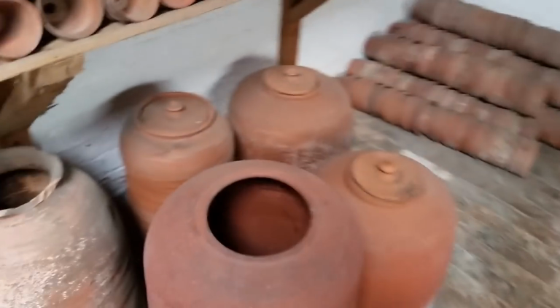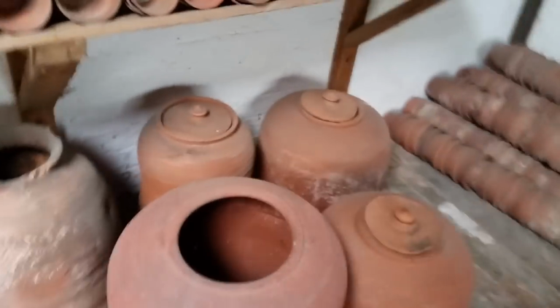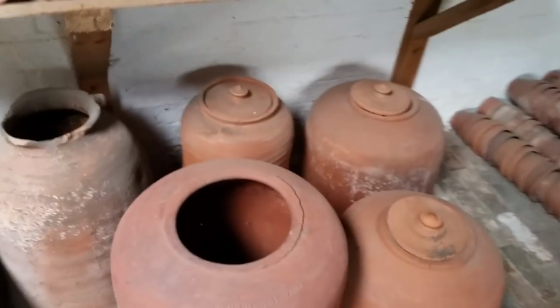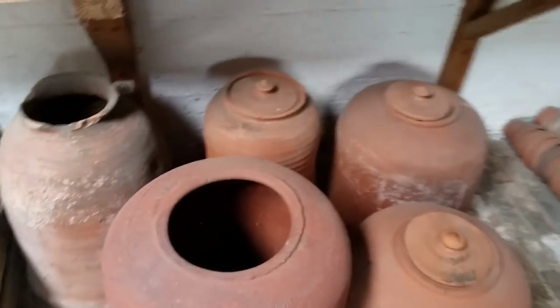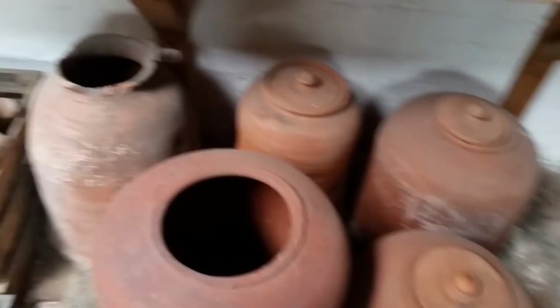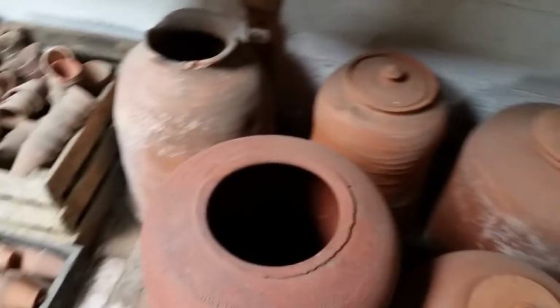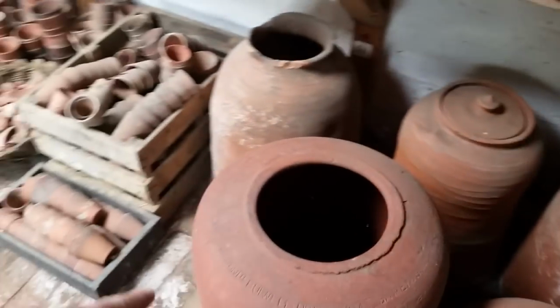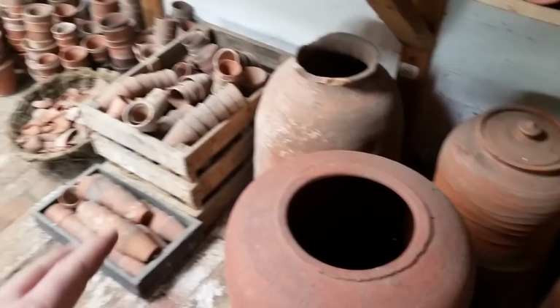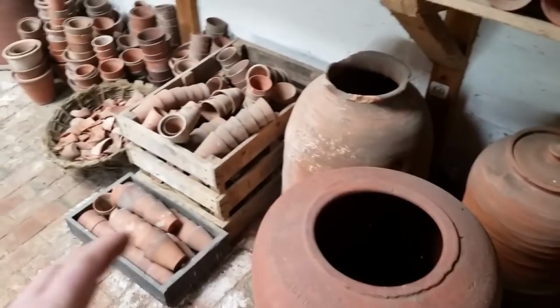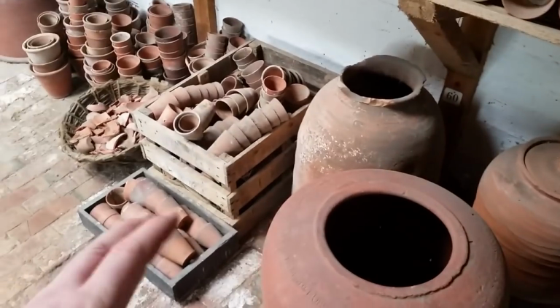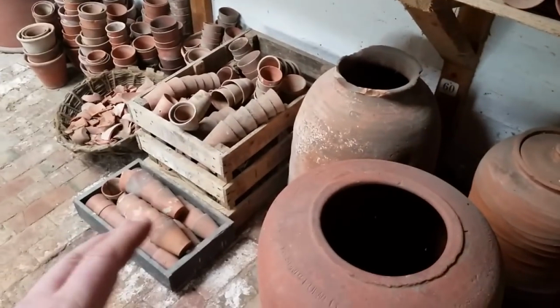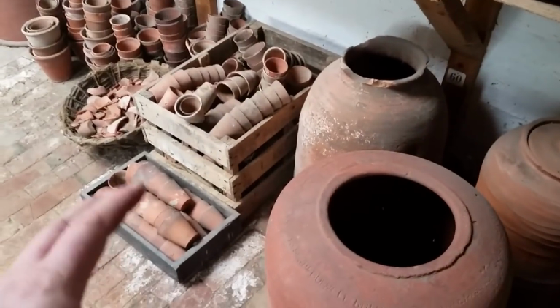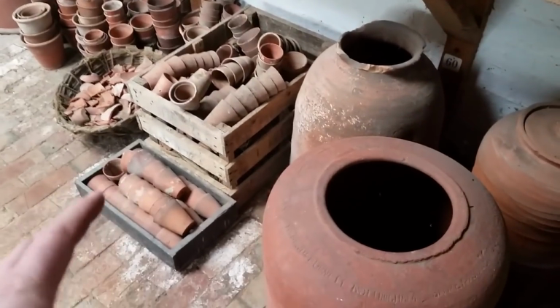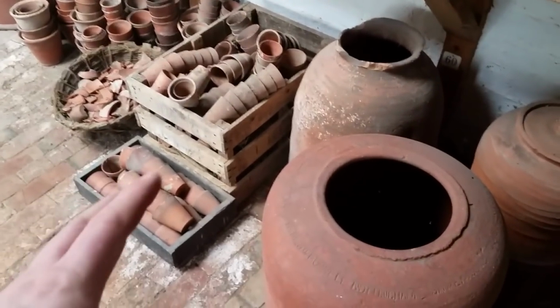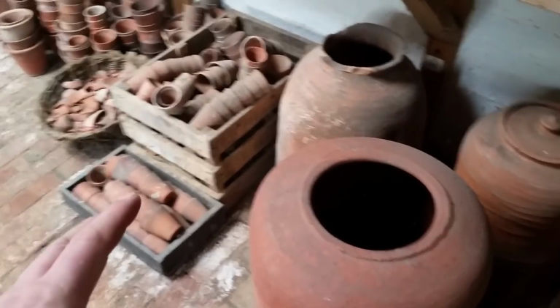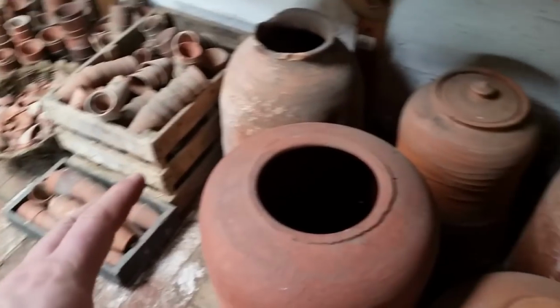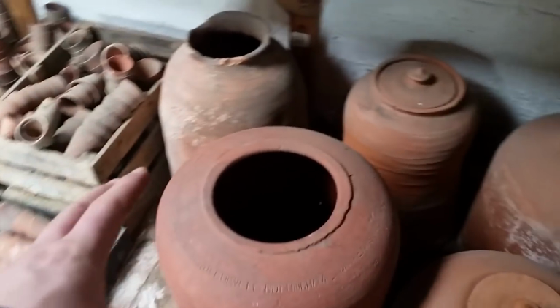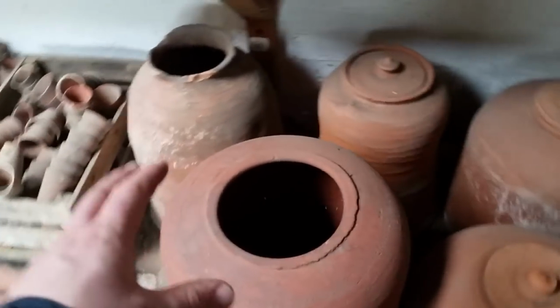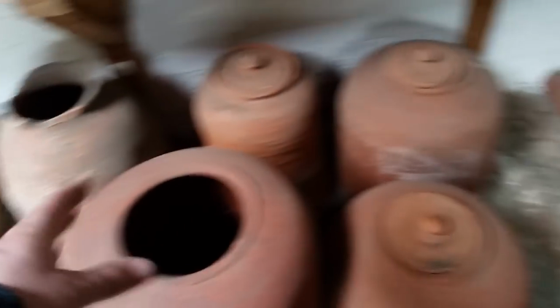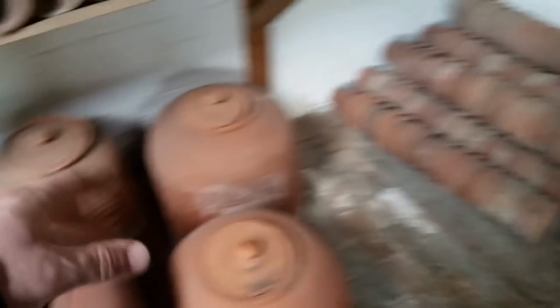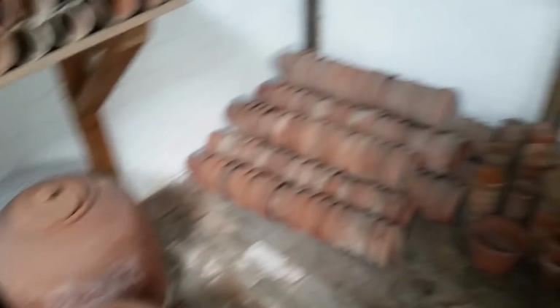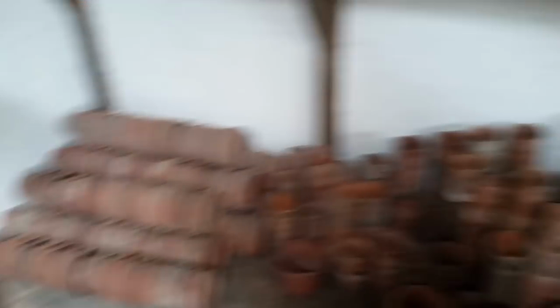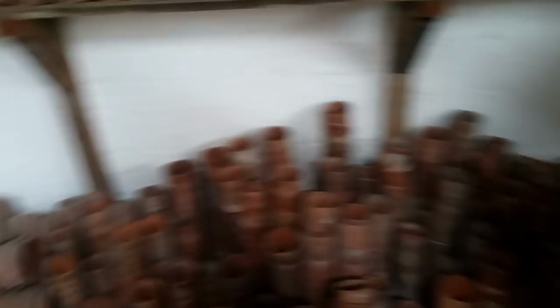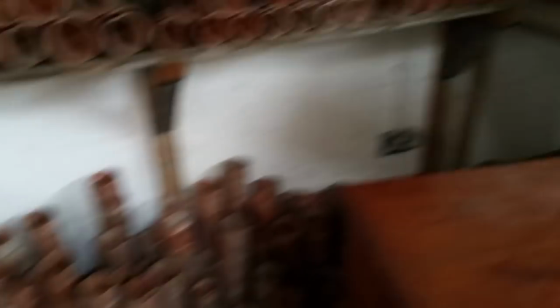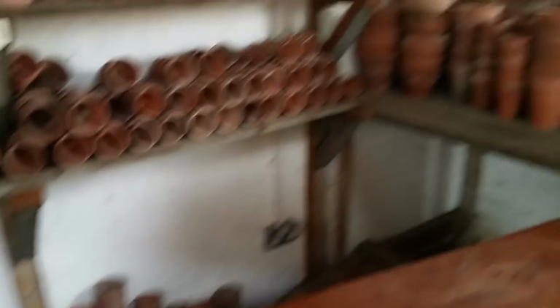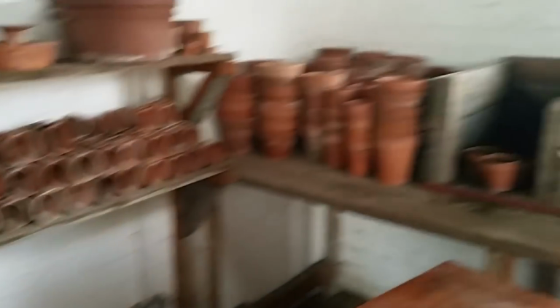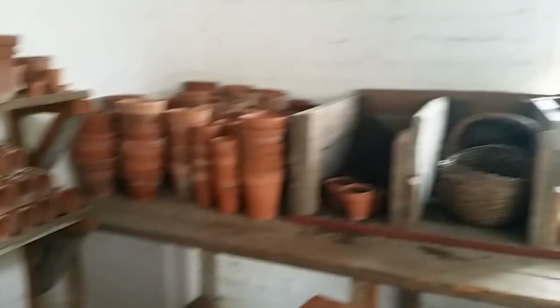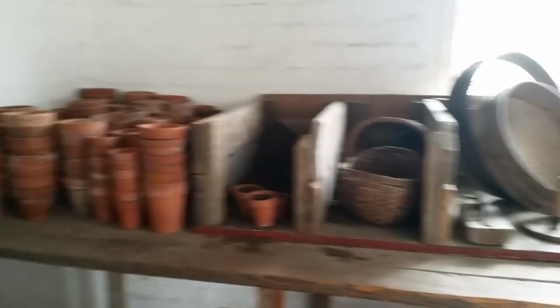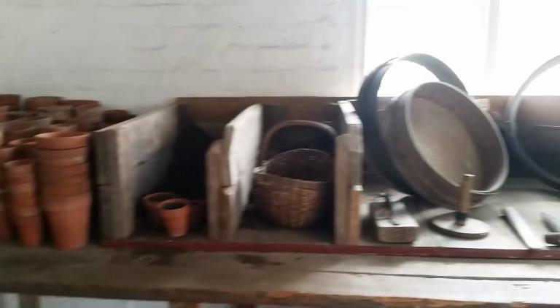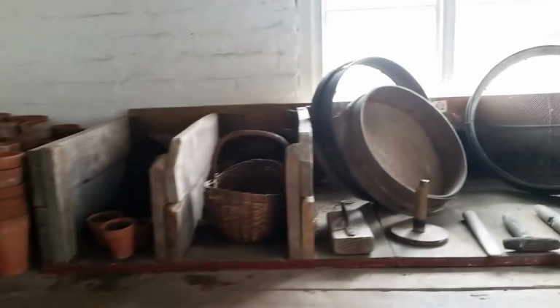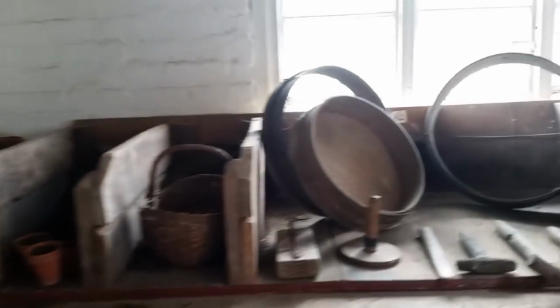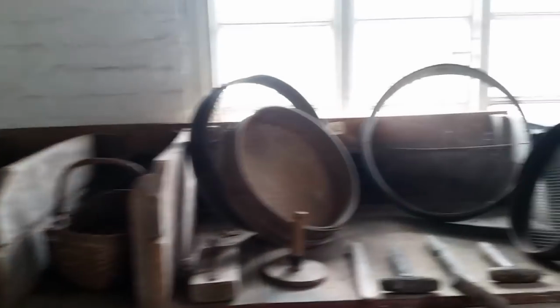These are forcing pots. You put them on top of your rhubarb or celery or whatever, to blanch them. Blanching pots, maybe. And the potting station.